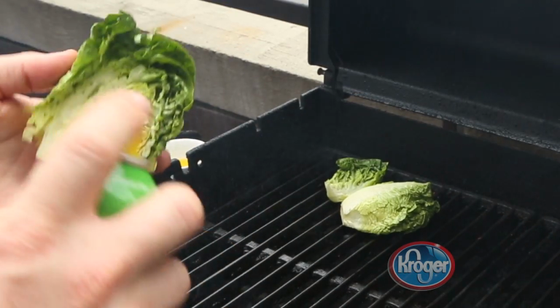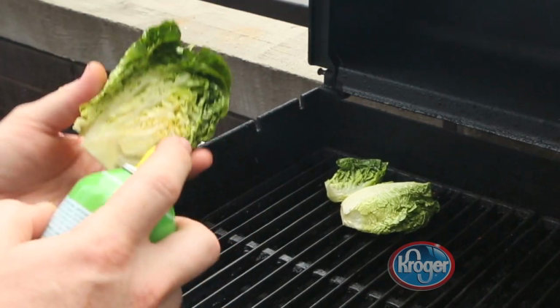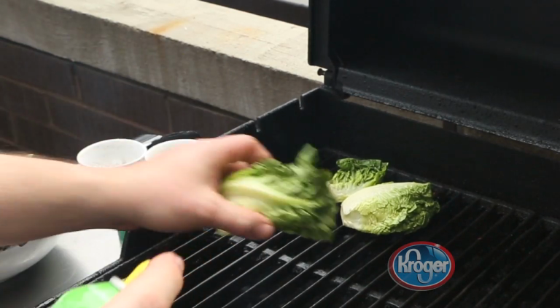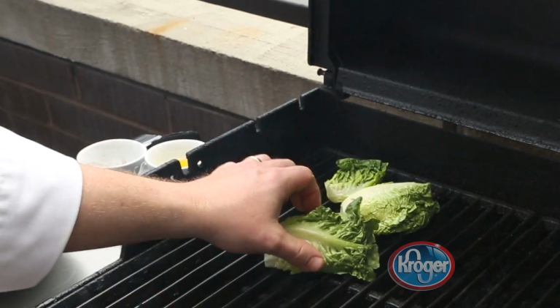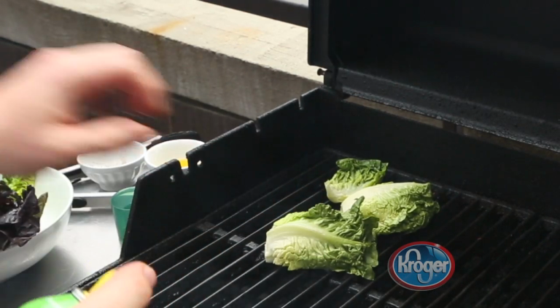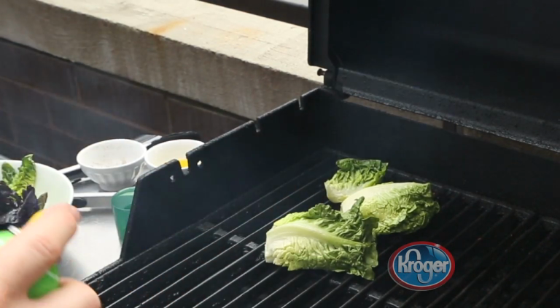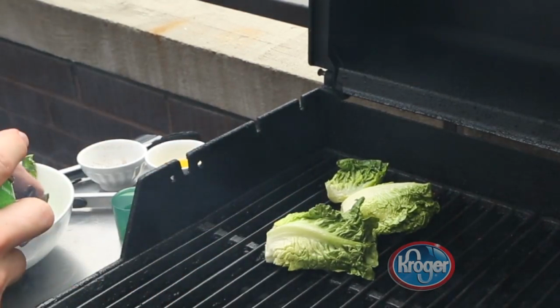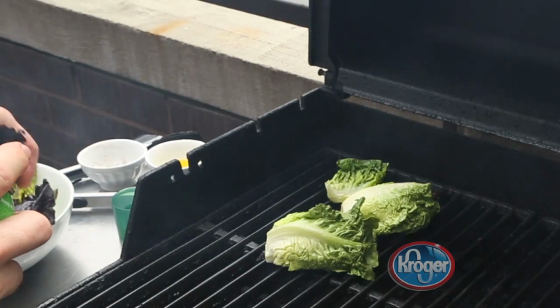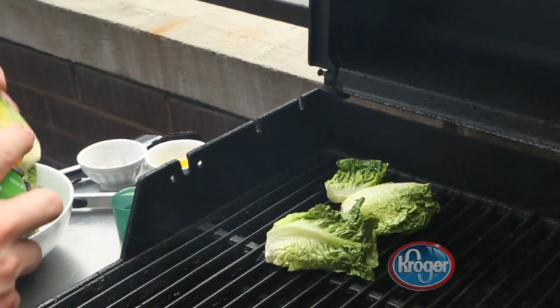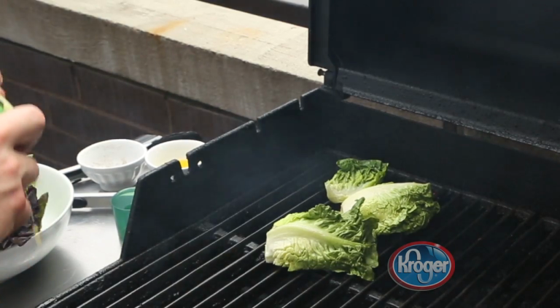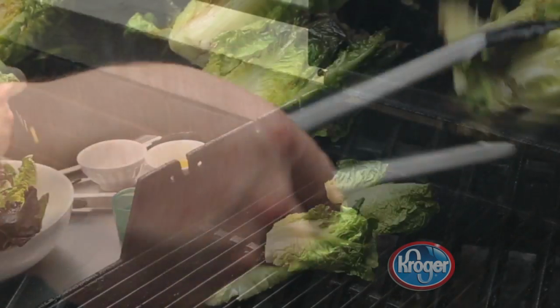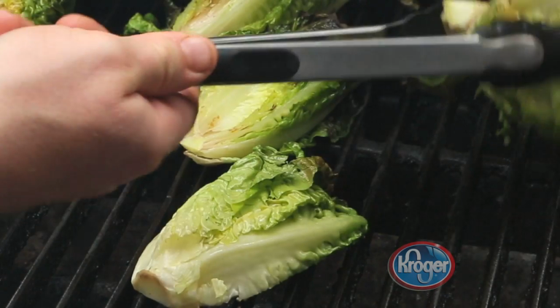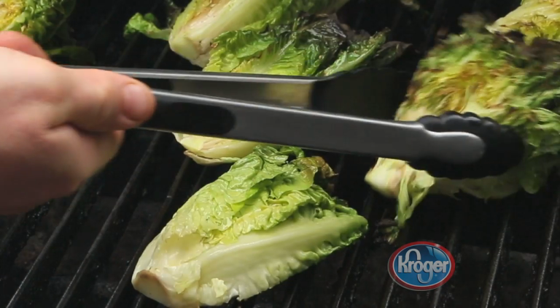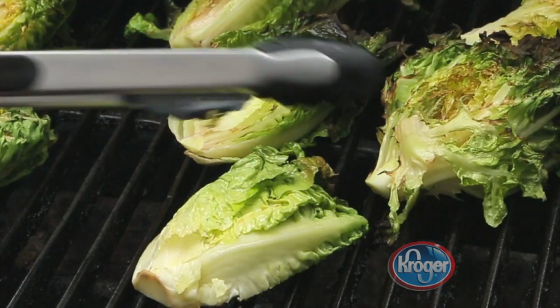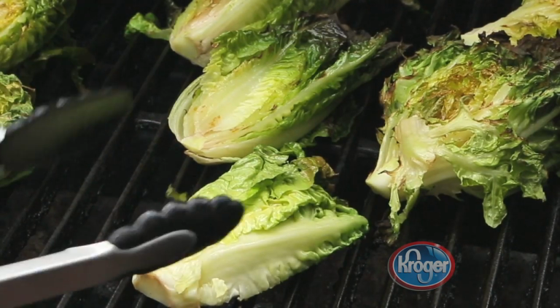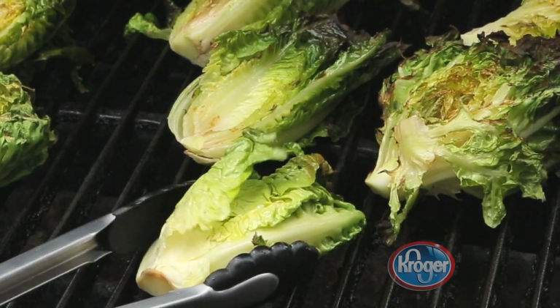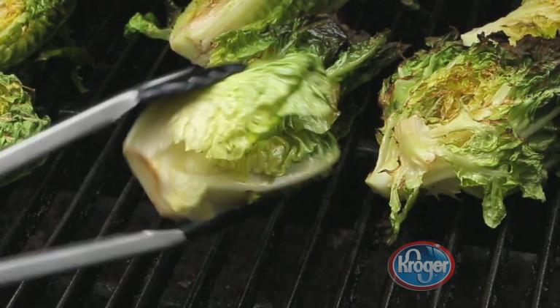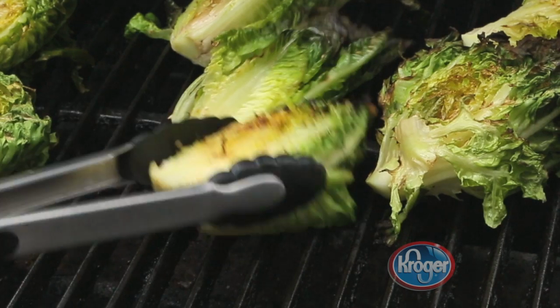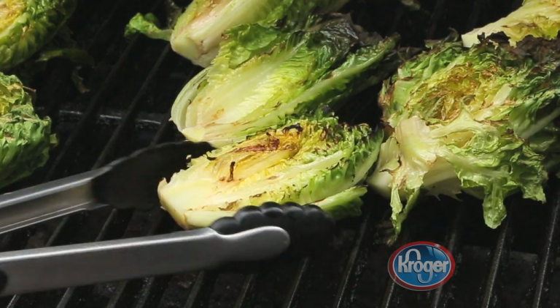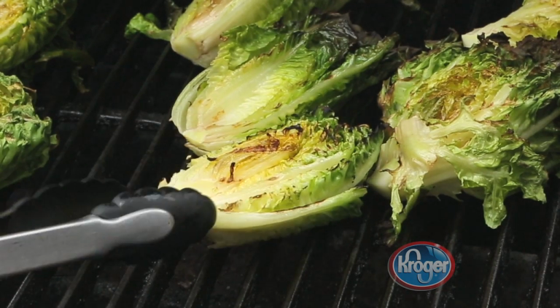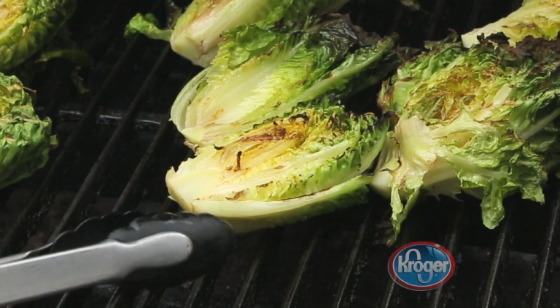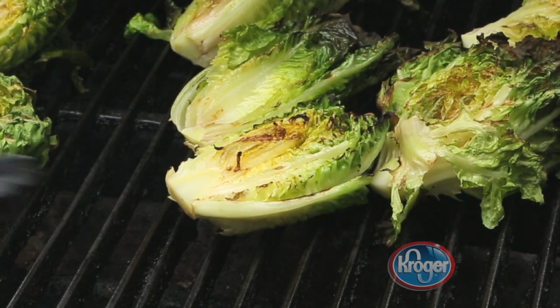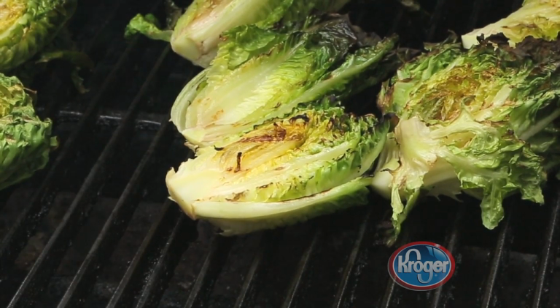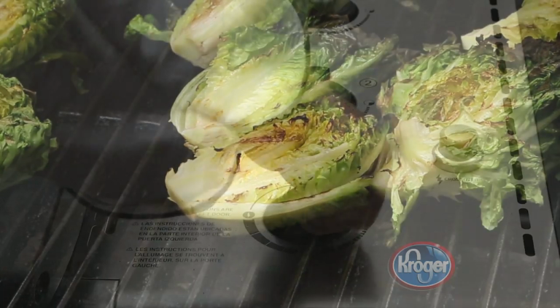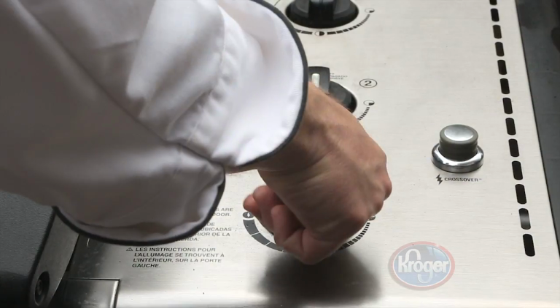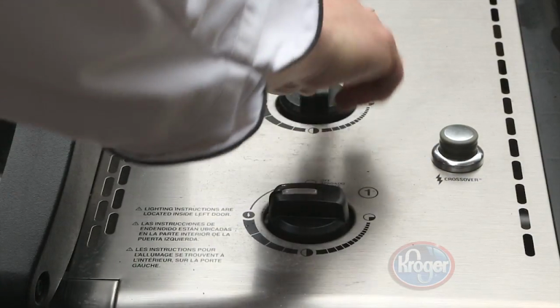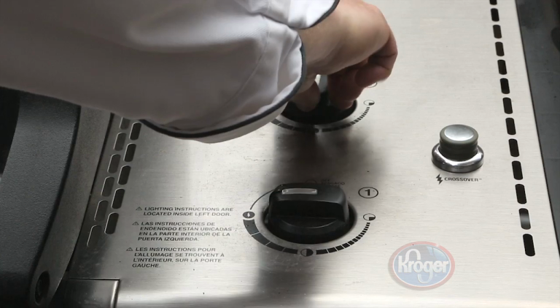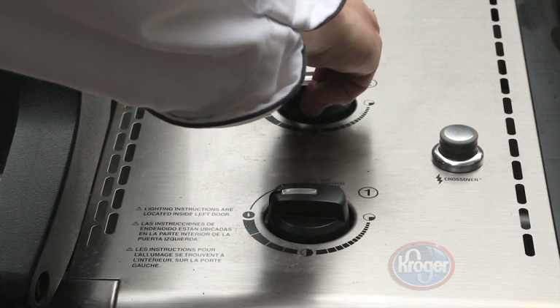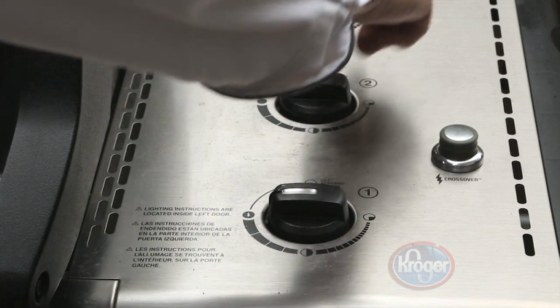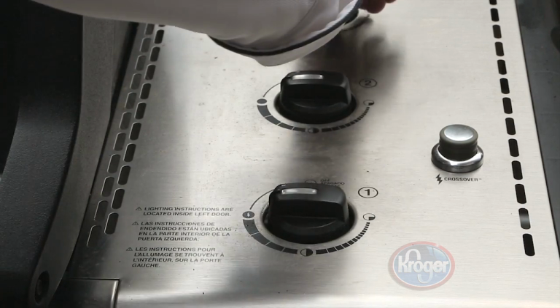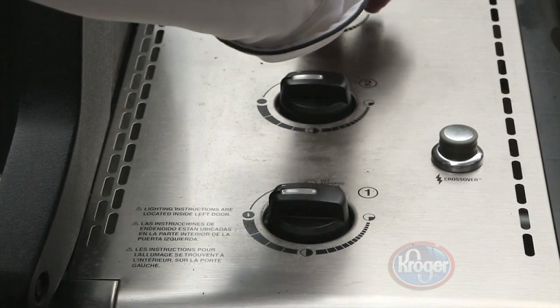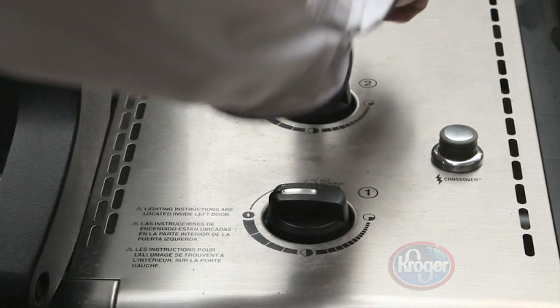Spray the cut side of the lettuce with olive oil and grill for two to three minutes. Then spray the other side and grill for two more minutes. Remove them from the grill plate and raise the temperature to medium high.